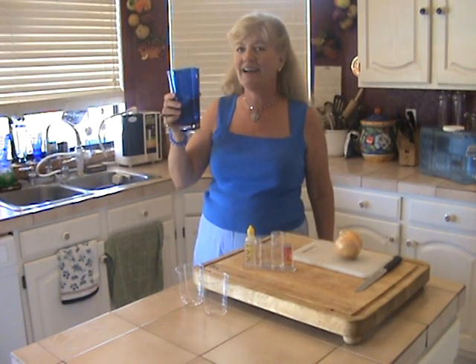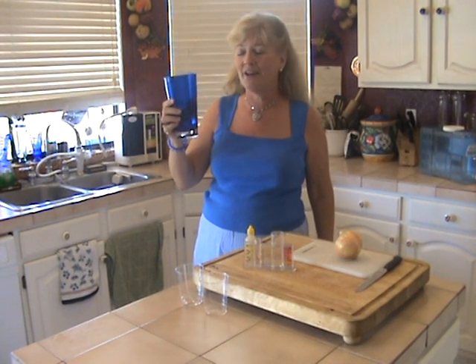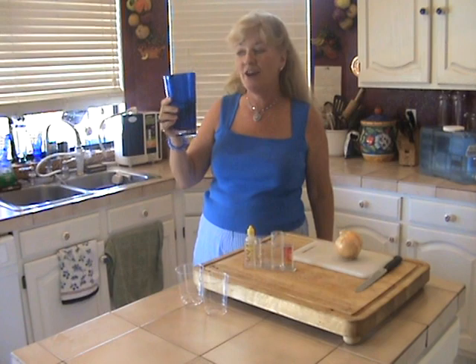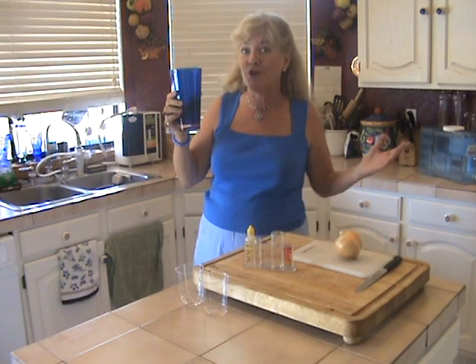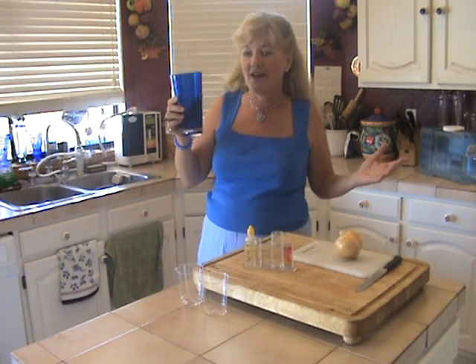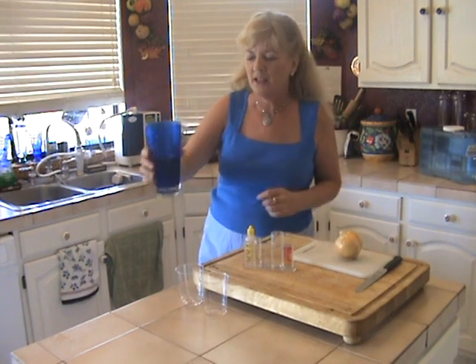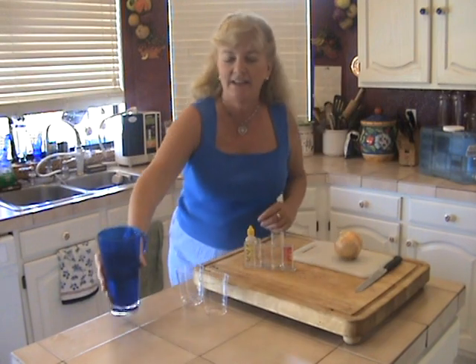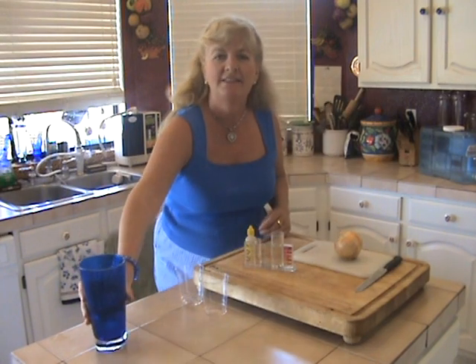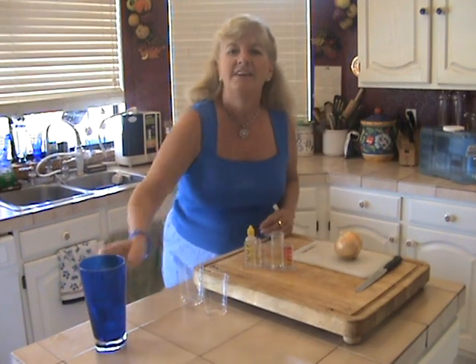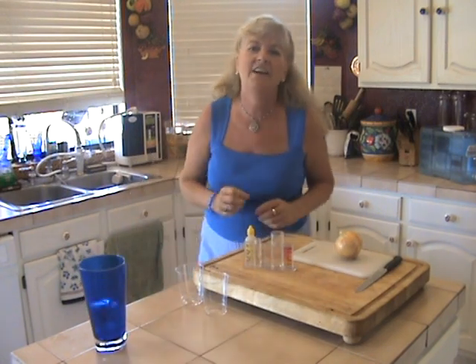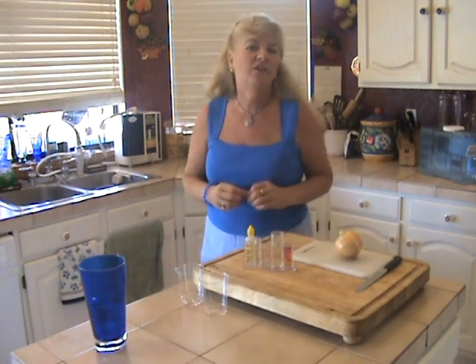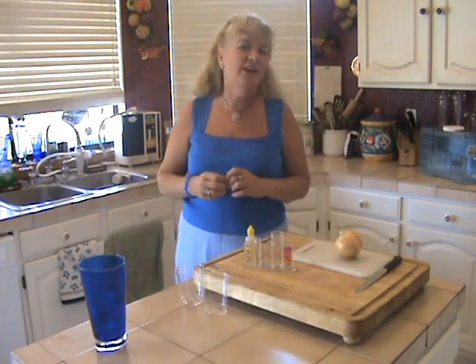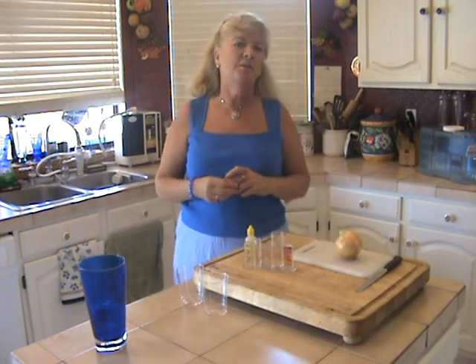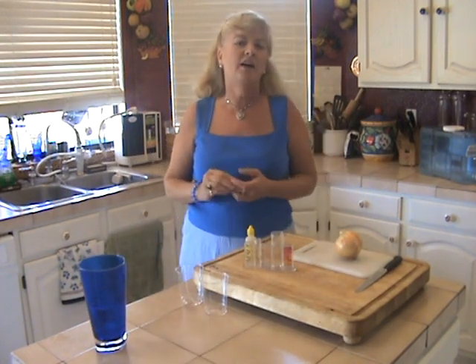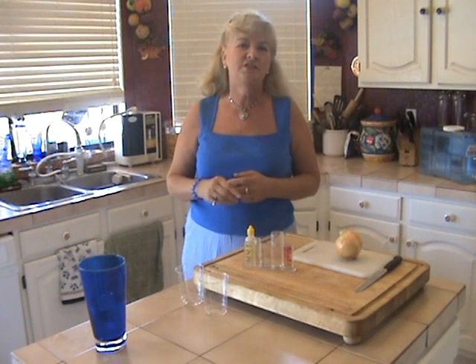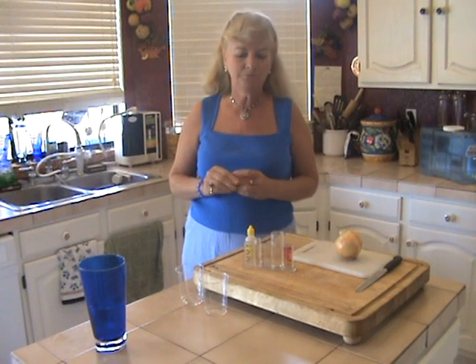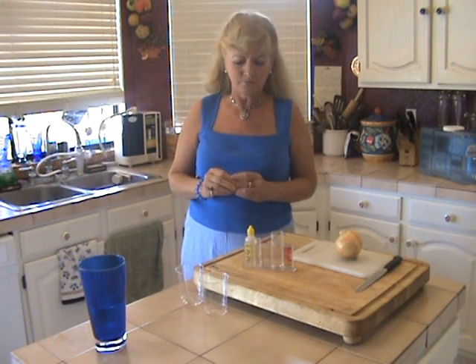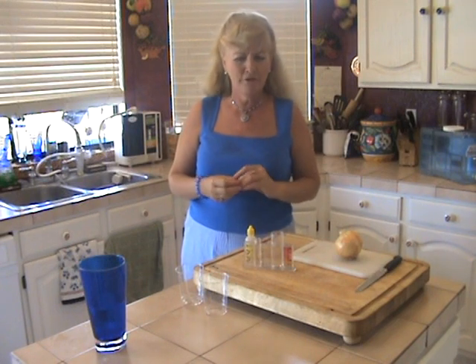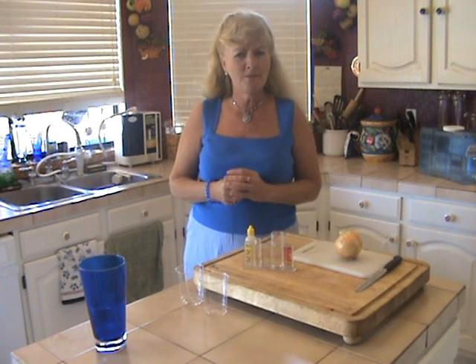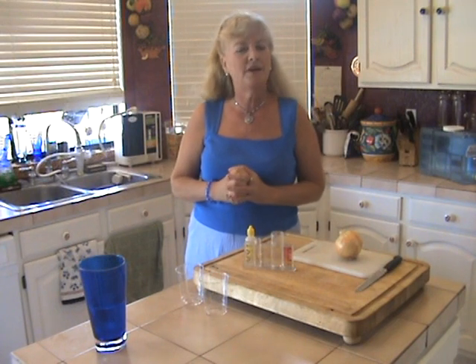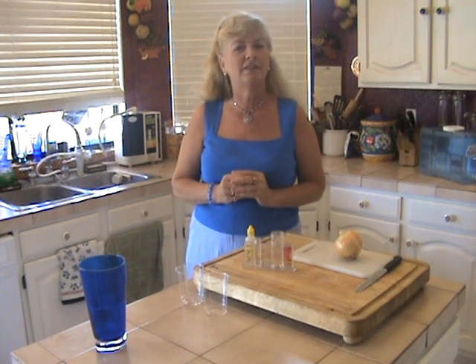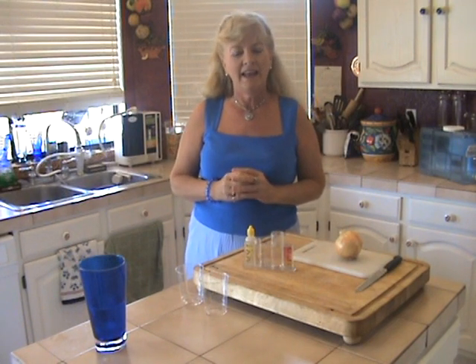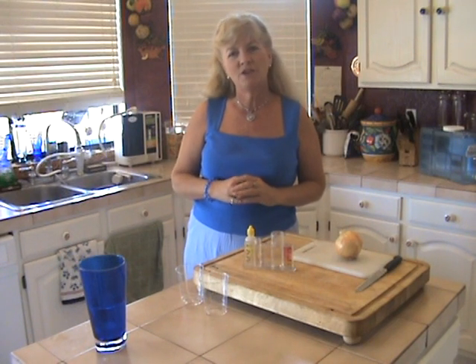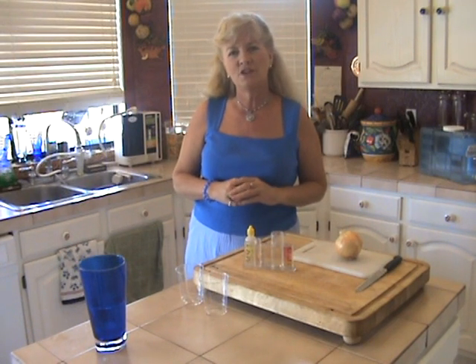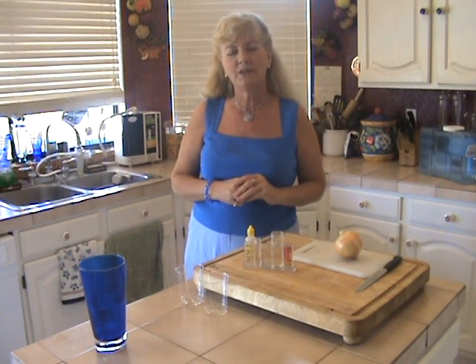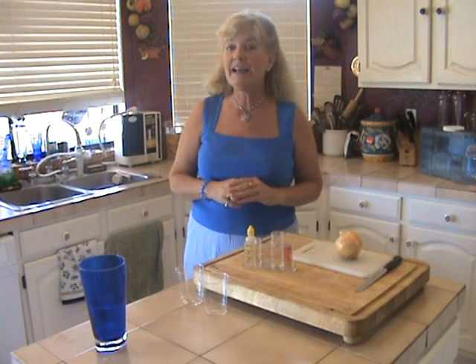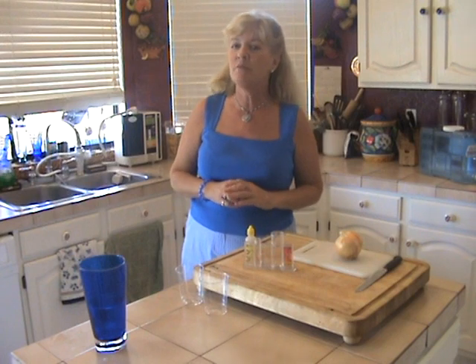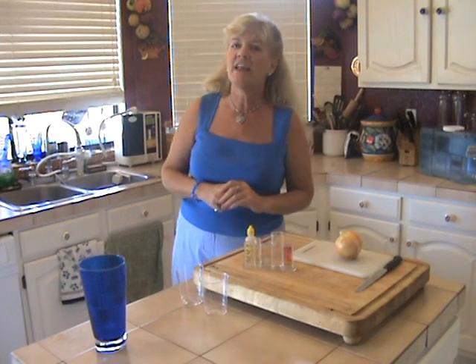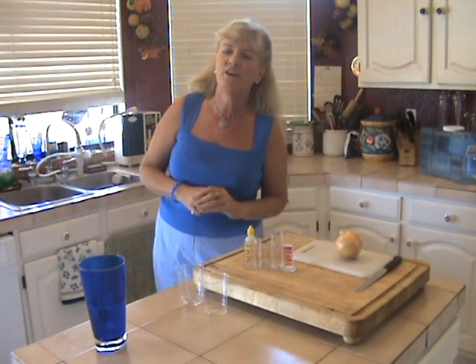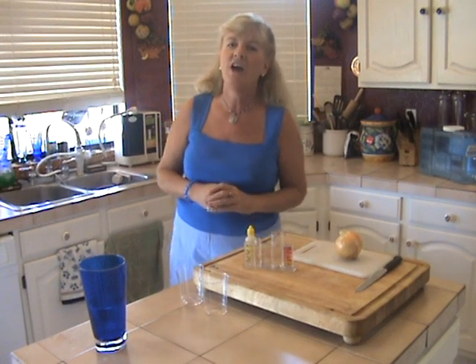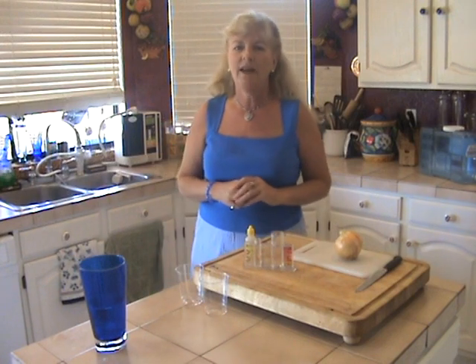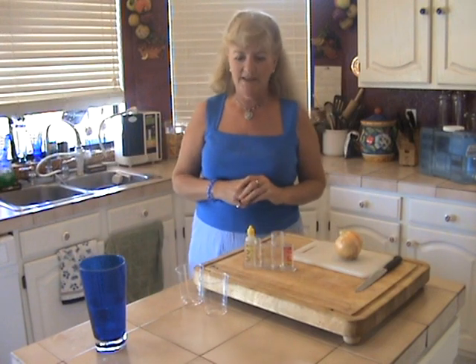Kangen water — I don't know what I'd do without it. This is the Kangen water lady here, coming at you today from my home in Gilbert, Arizona. I want to show you a little test, something that I think you're going to find quite amazing.